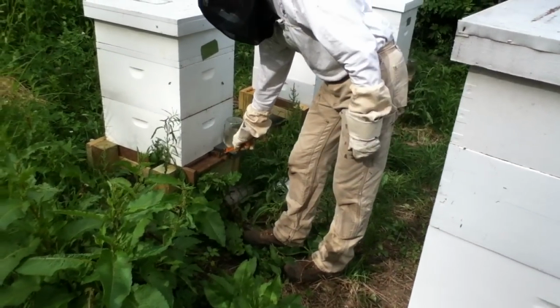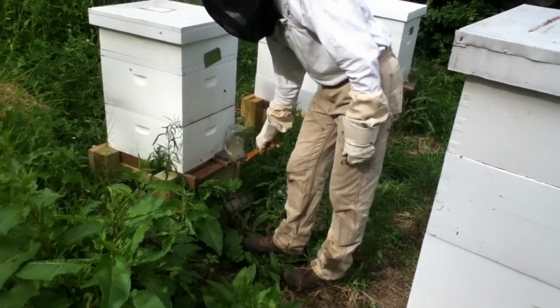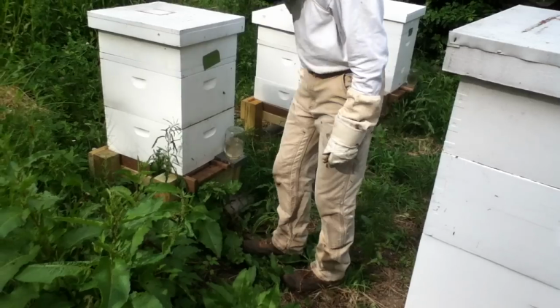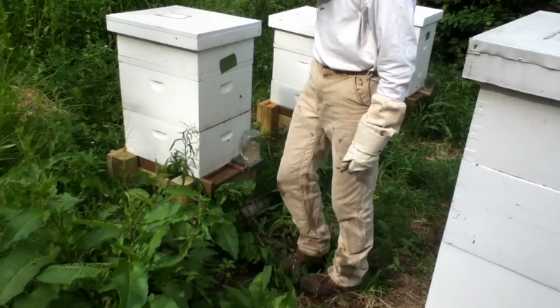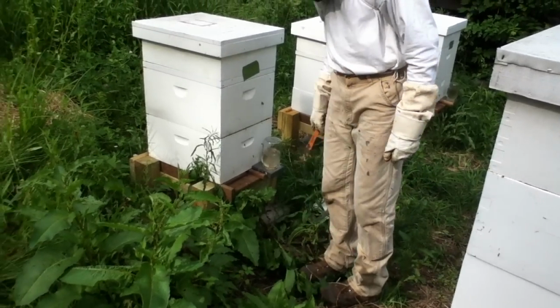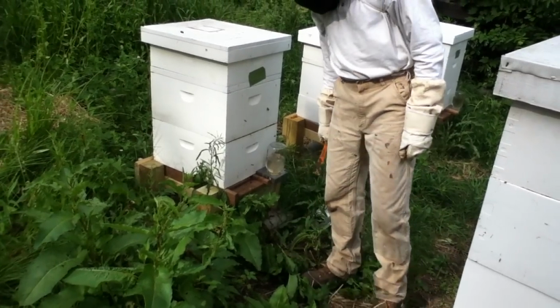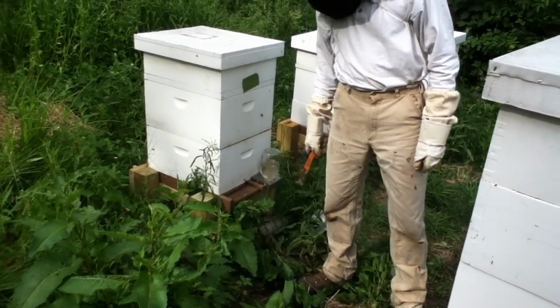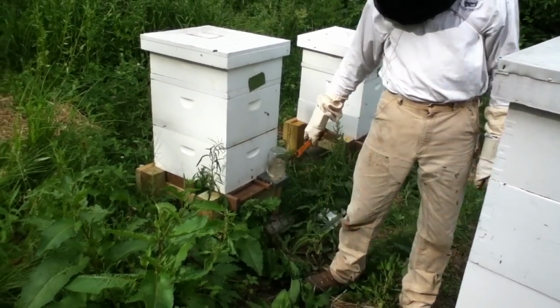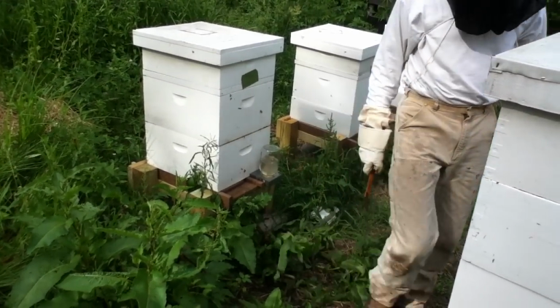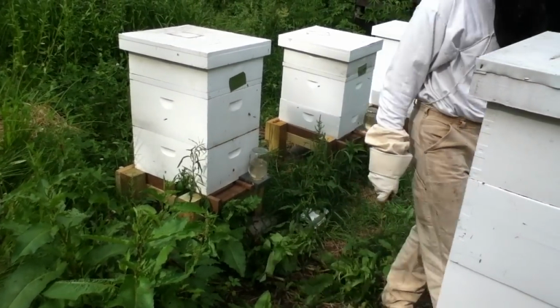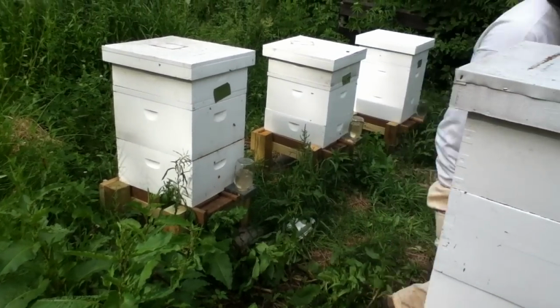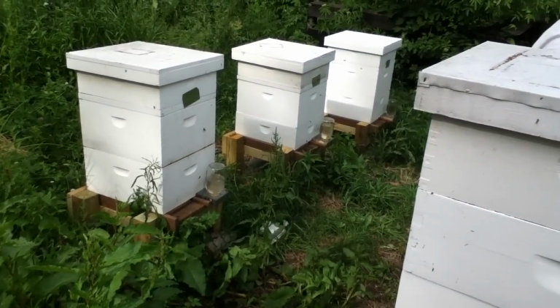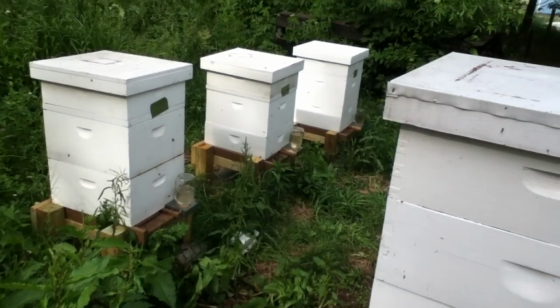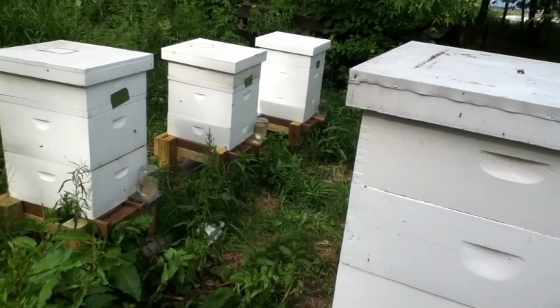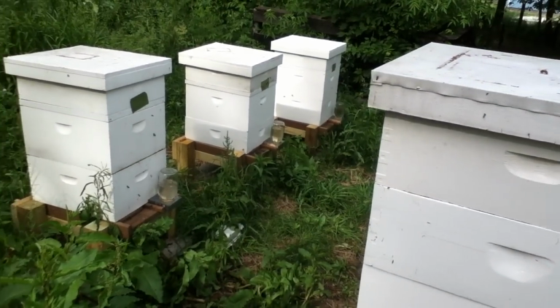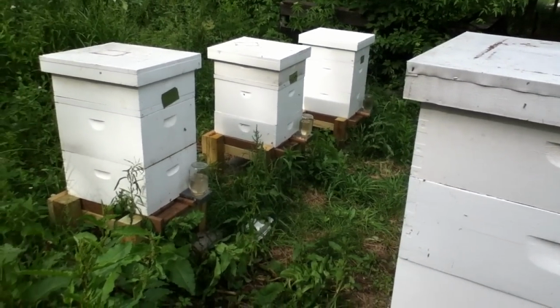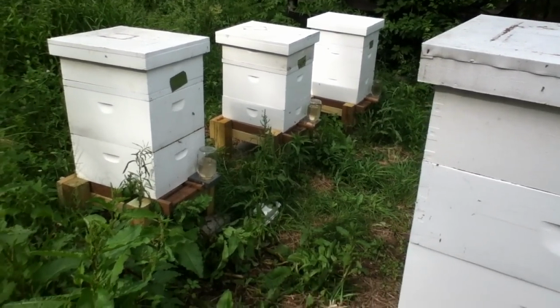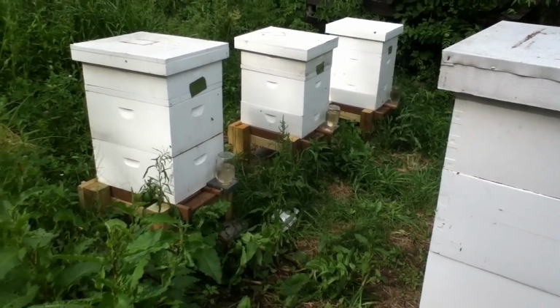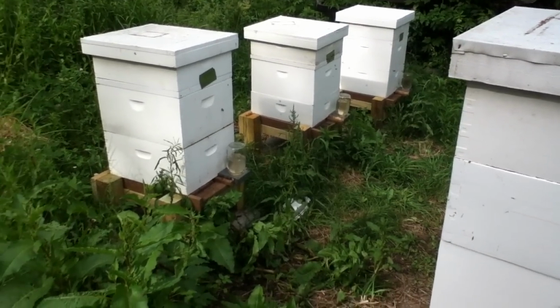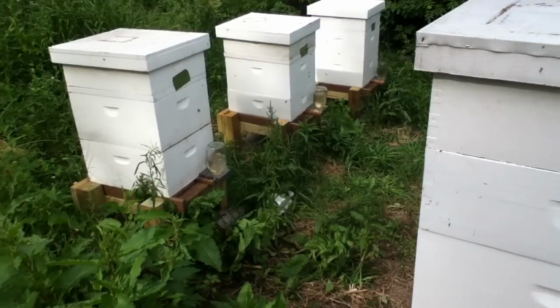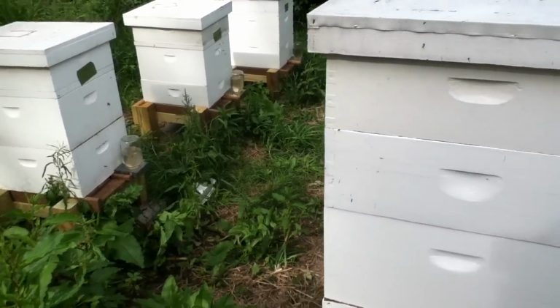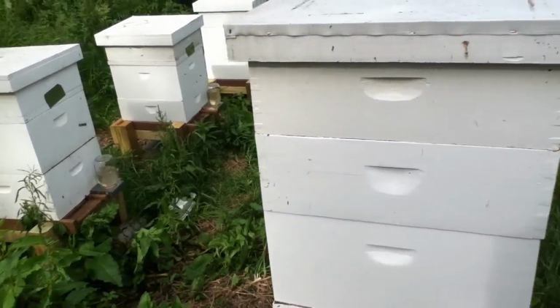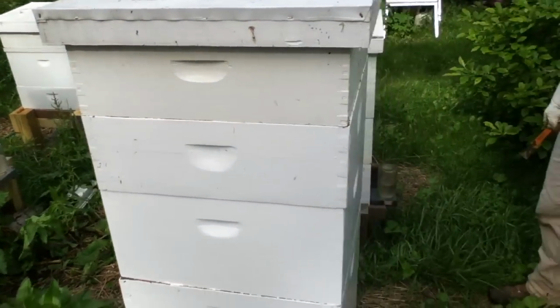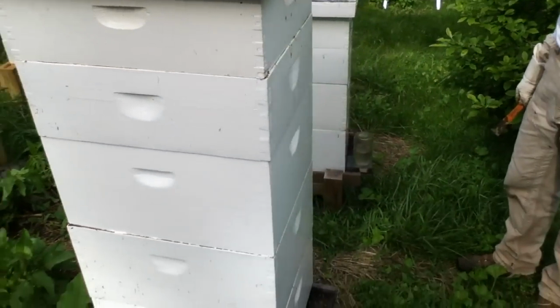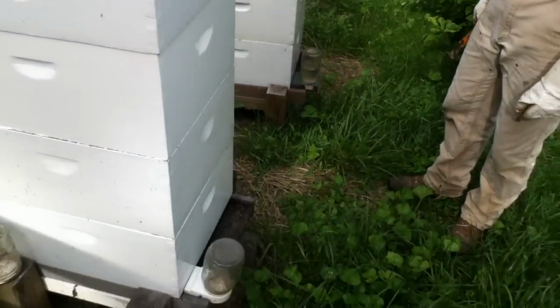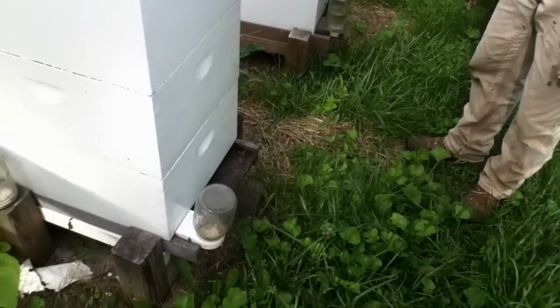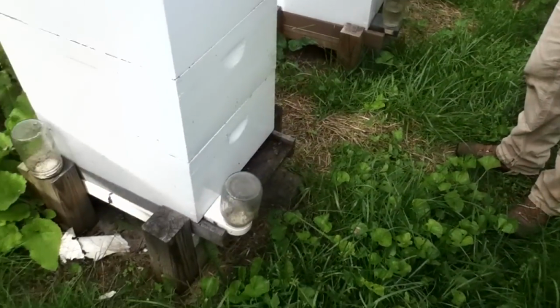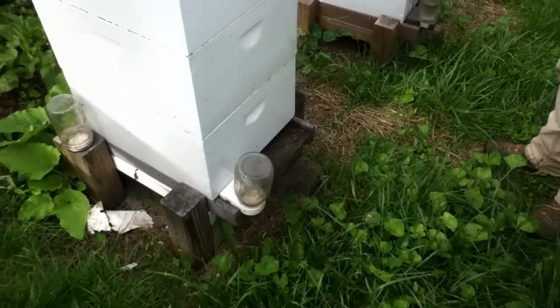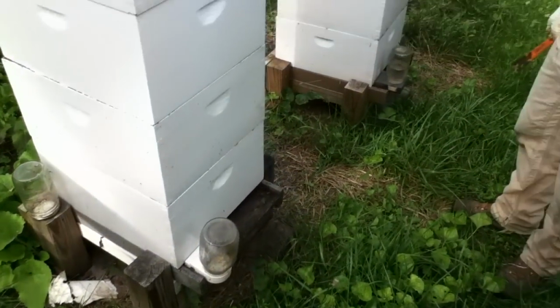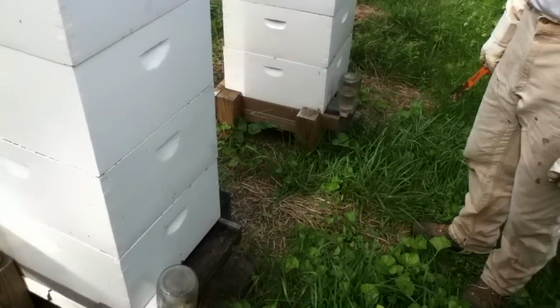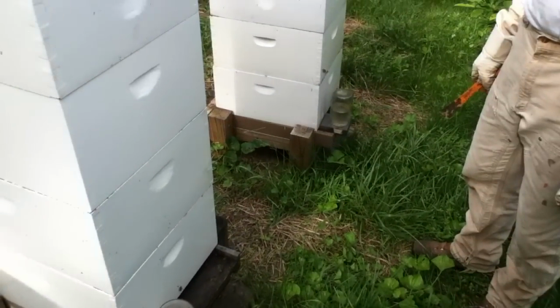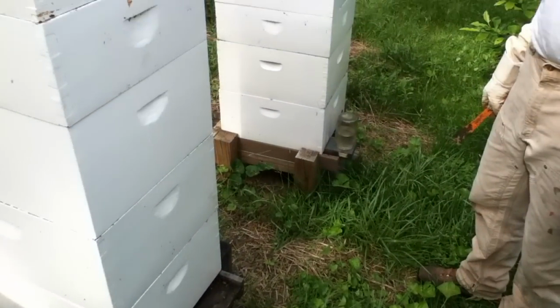Careful, don't bother the ones that are going in with pollen — I want them to go in. Some more going in. Jerky robbers. You go, girls. Okay.